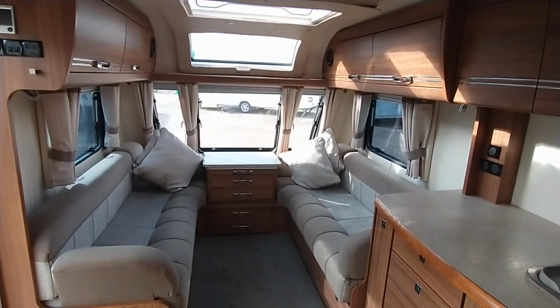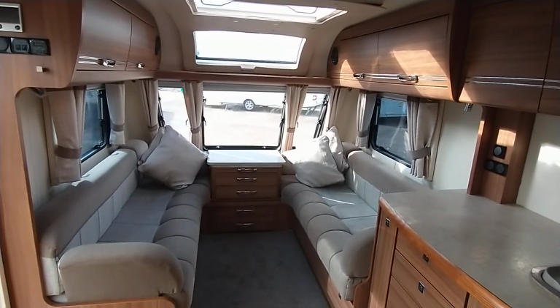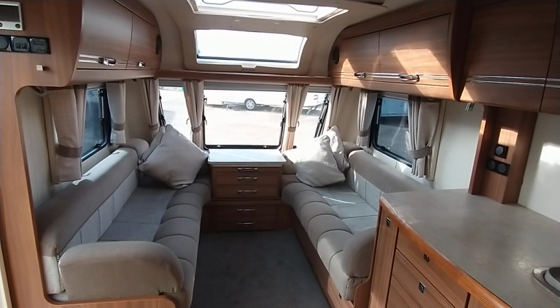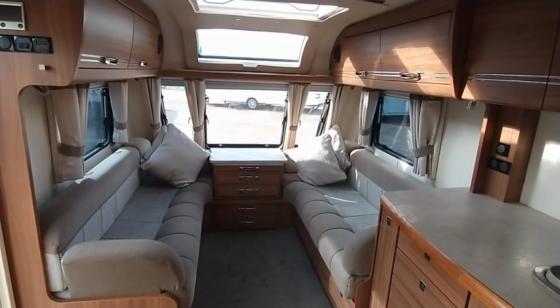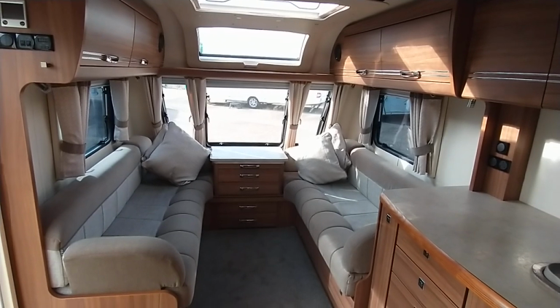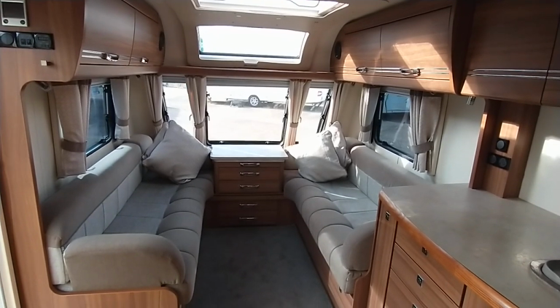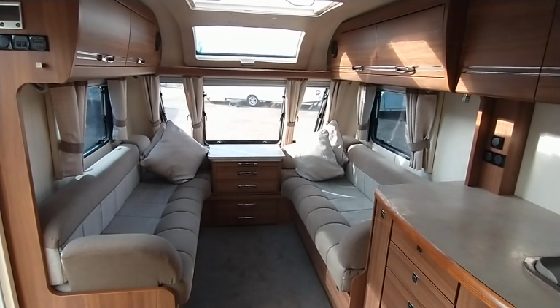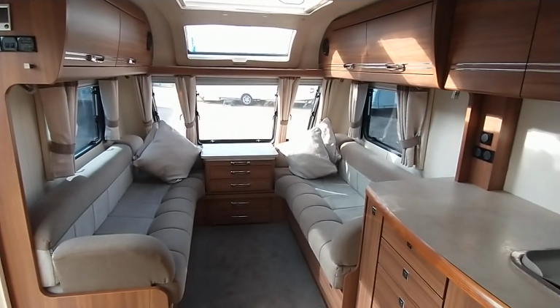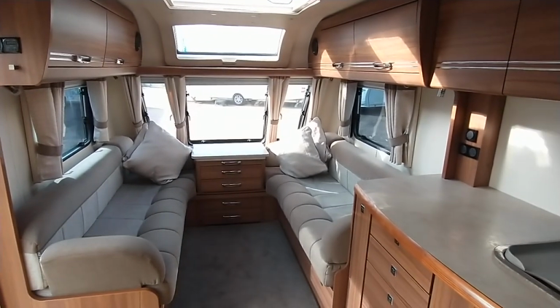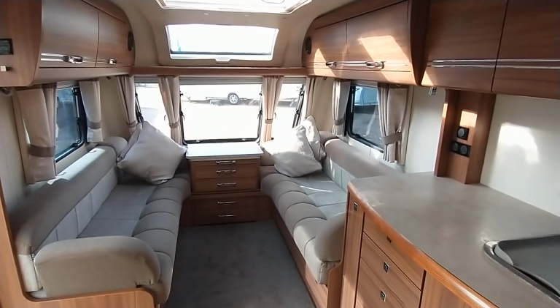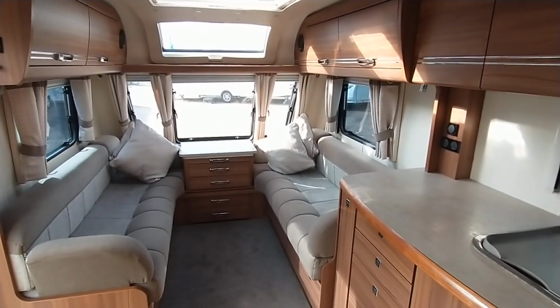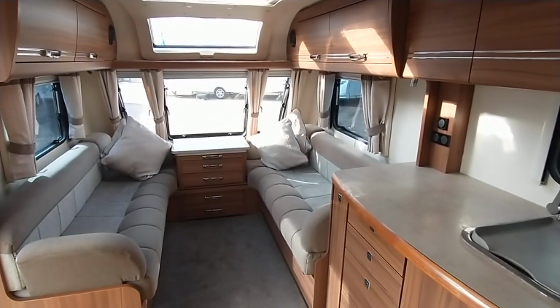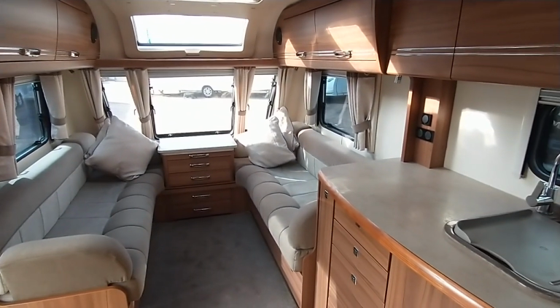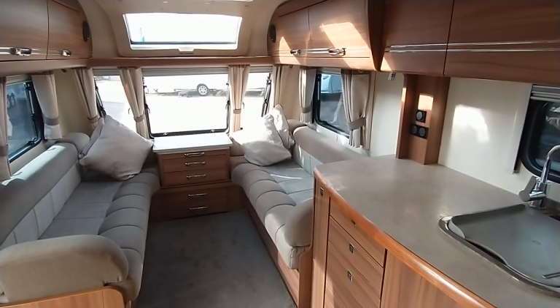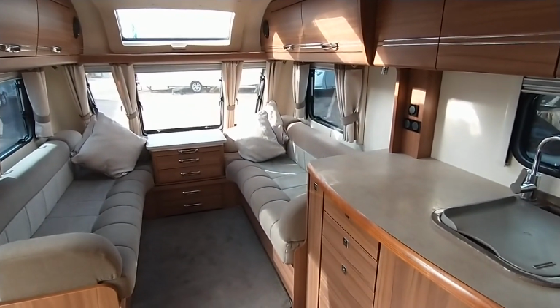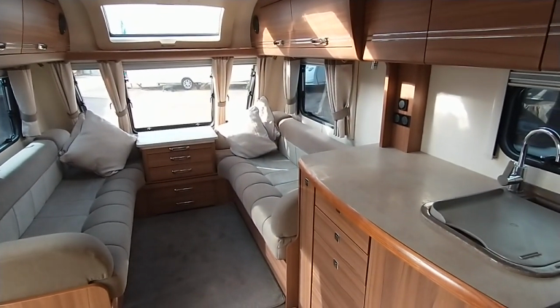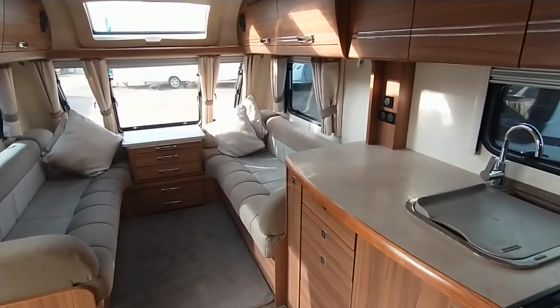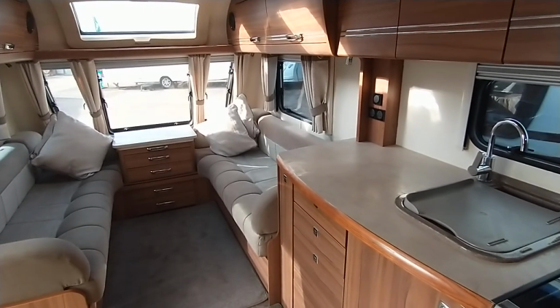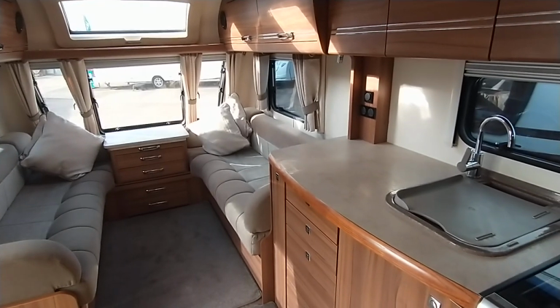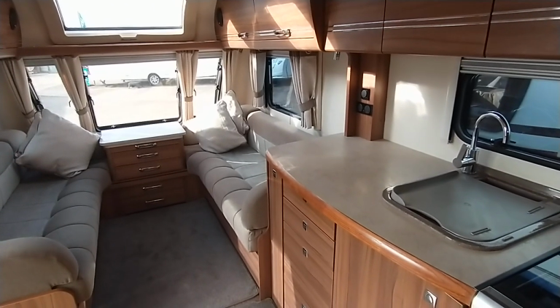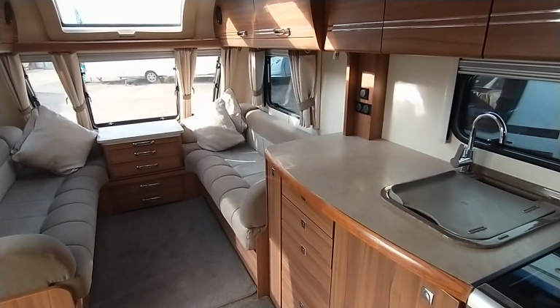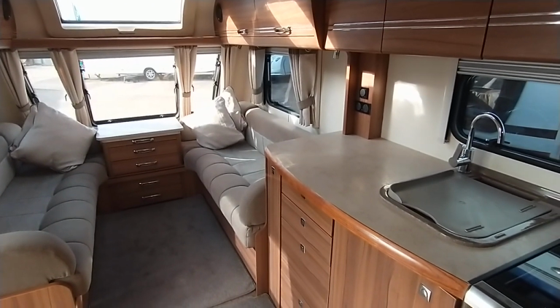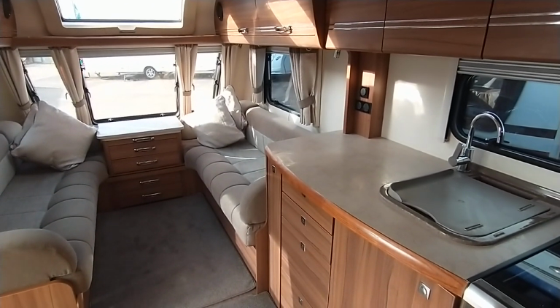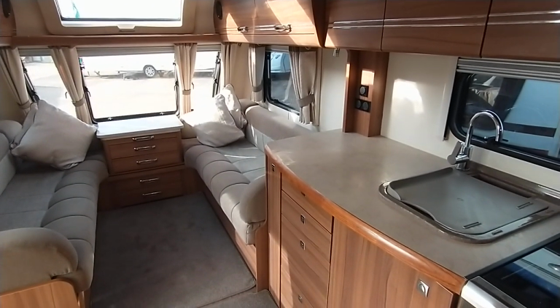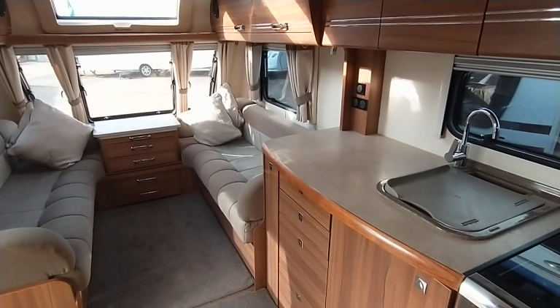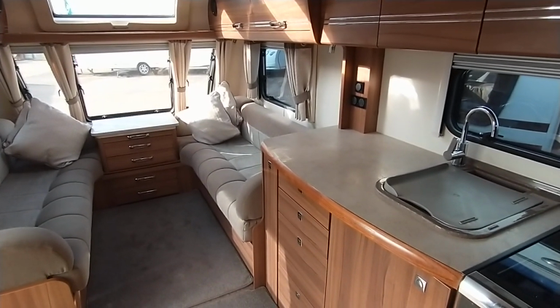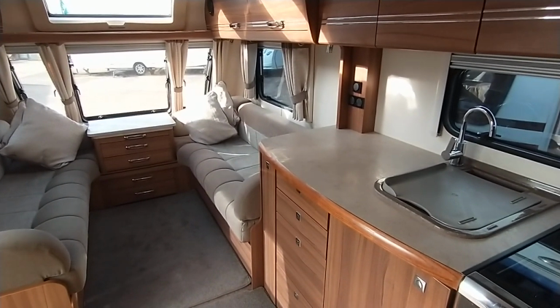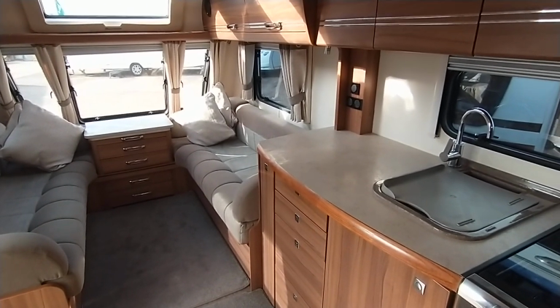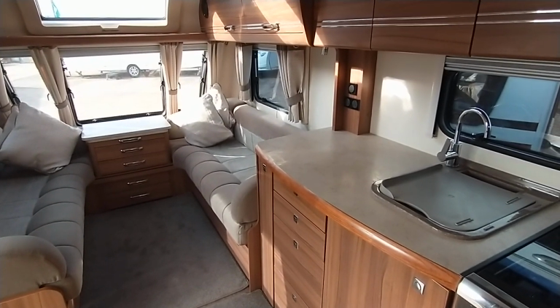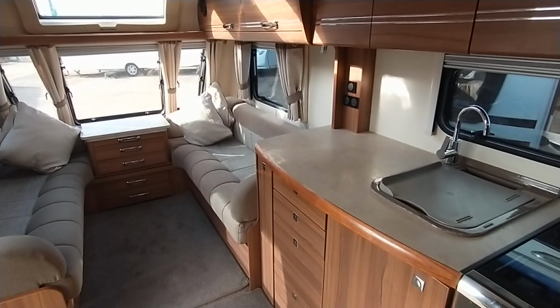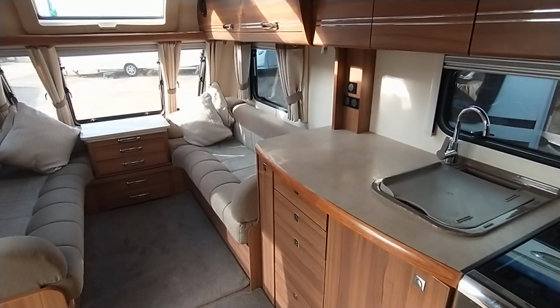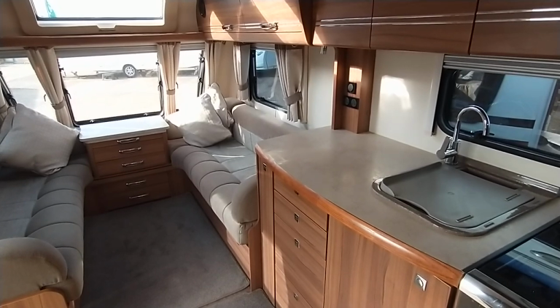This is a video tour around the Buccaneer Cruiser. Finance subject to status. I hope you've enjoyed your video tour with me — Gary at Broadlane. Thanks very much indeed.